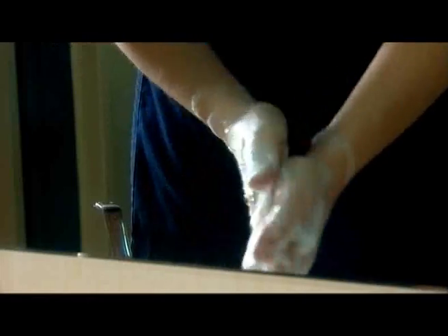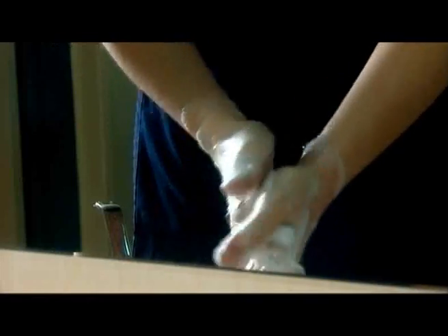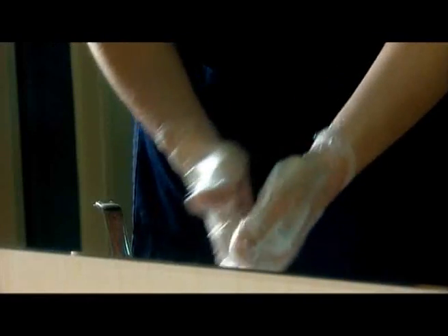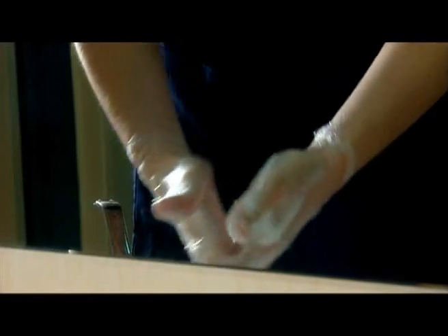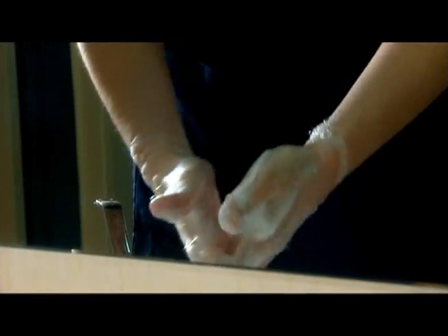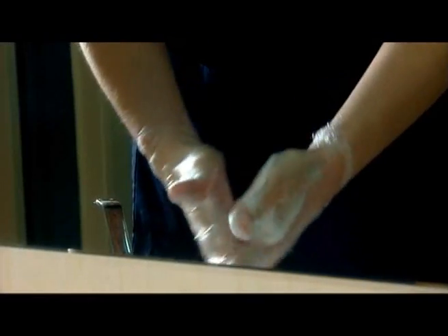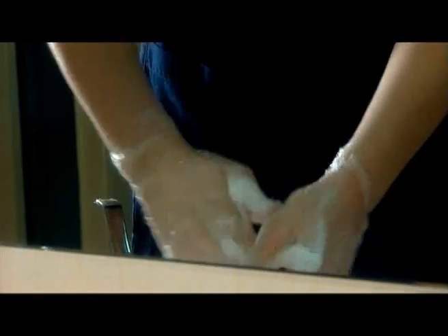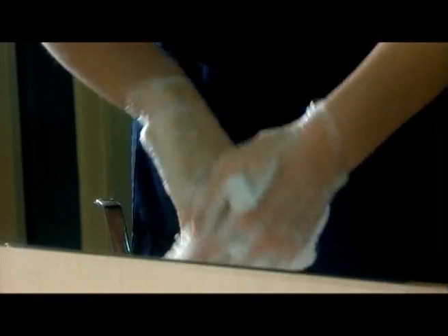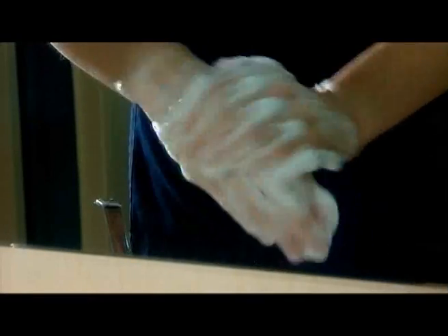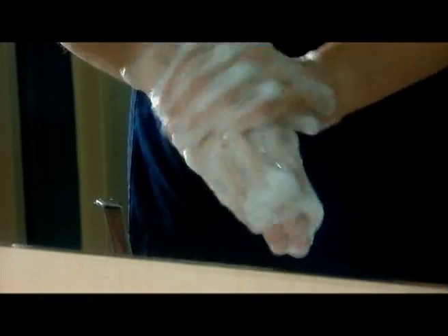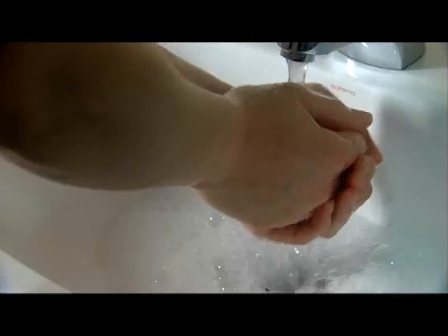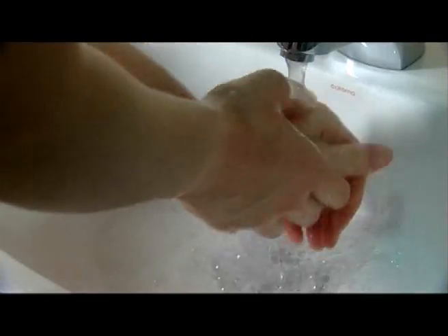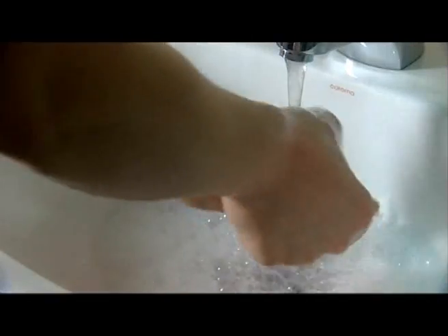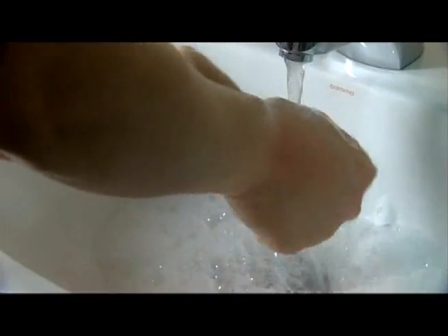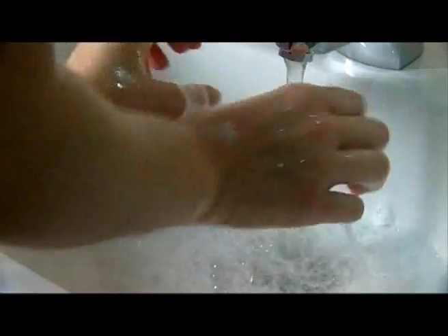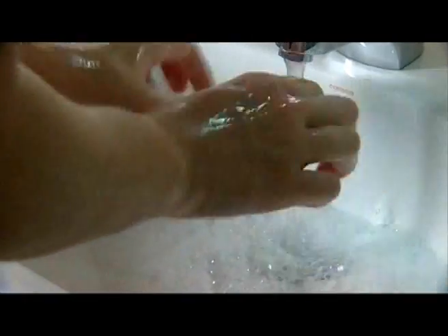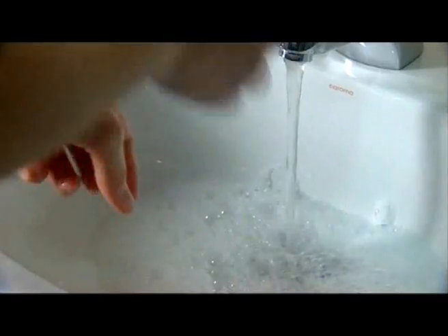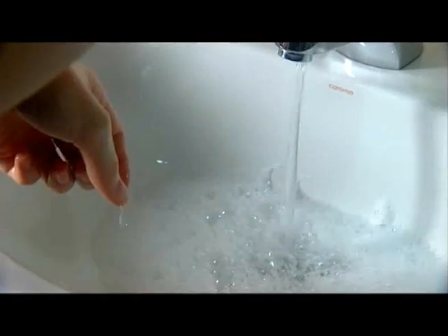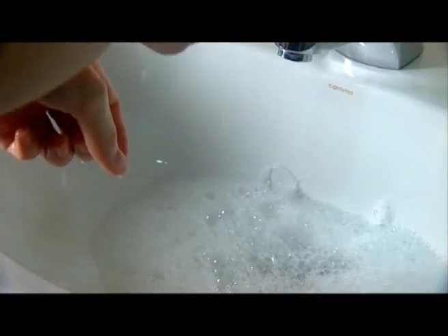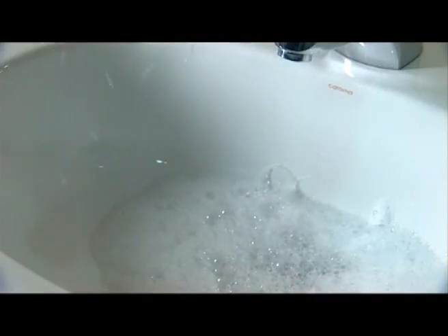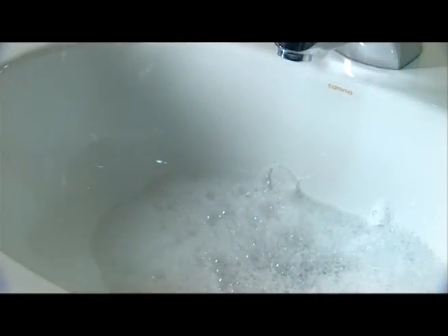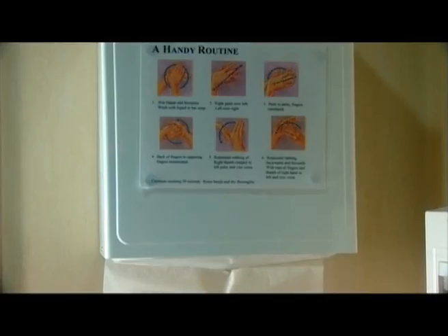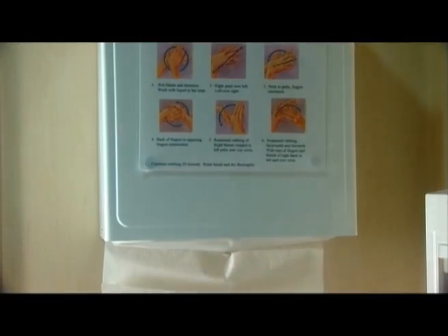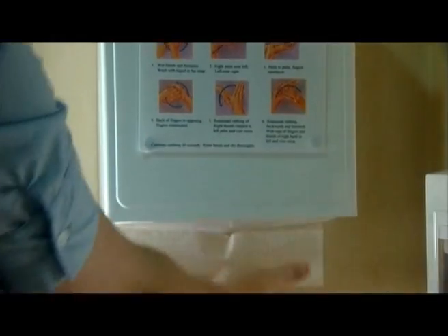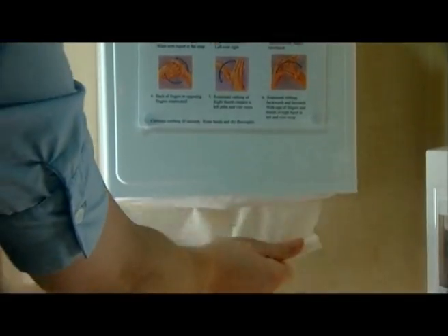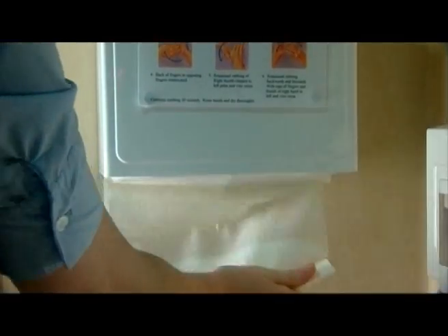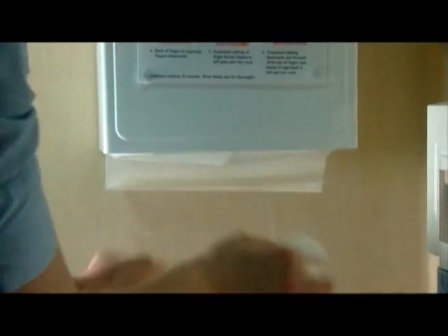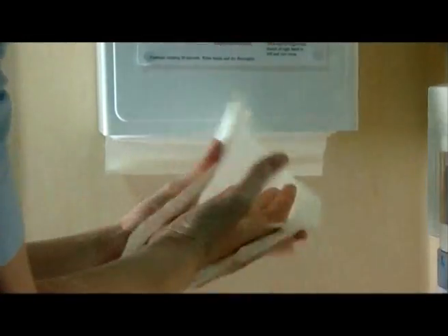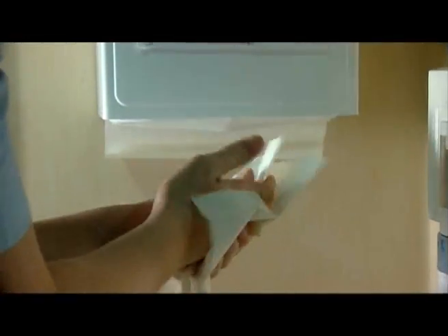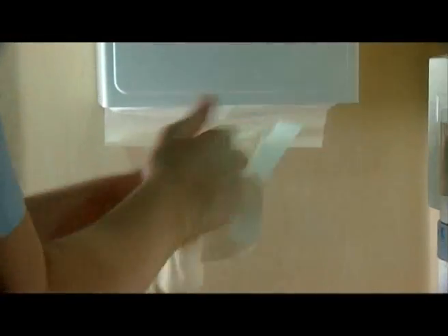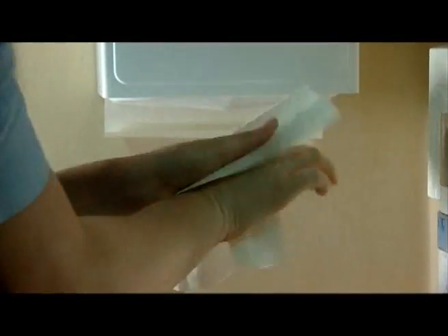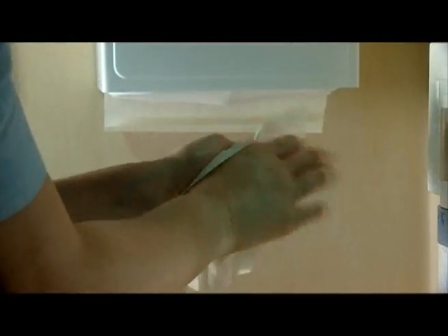Ensure you wash under rings too. Rinse under a moderate stream of water. Dry thoroughly, using a disposable towel if possible.